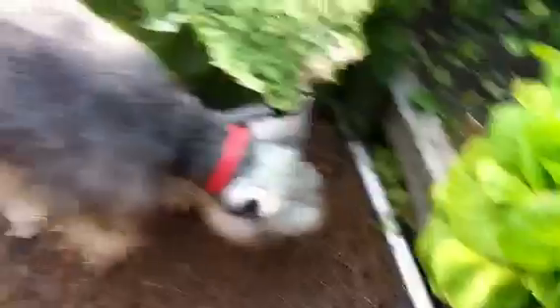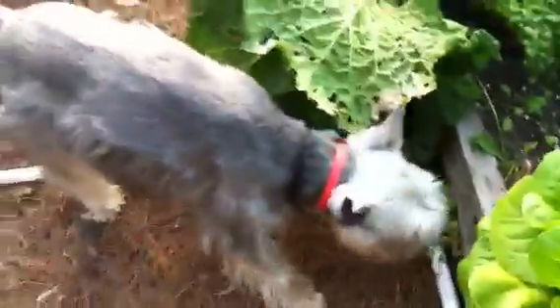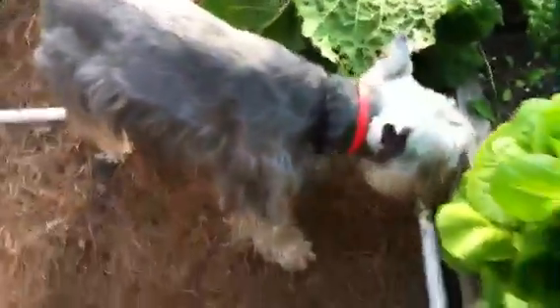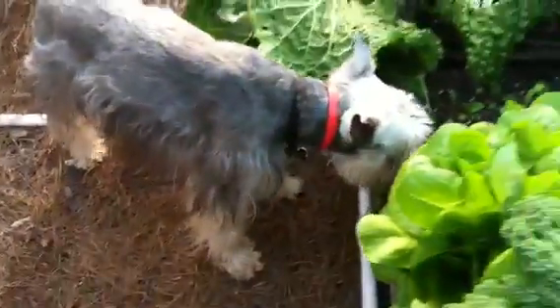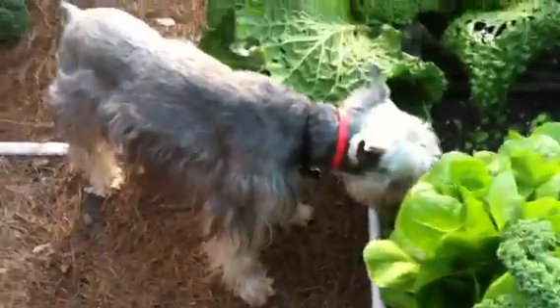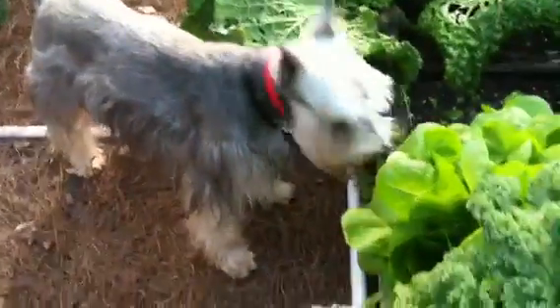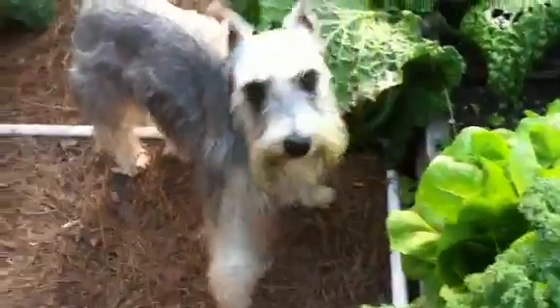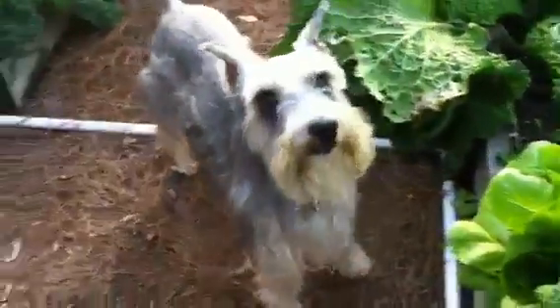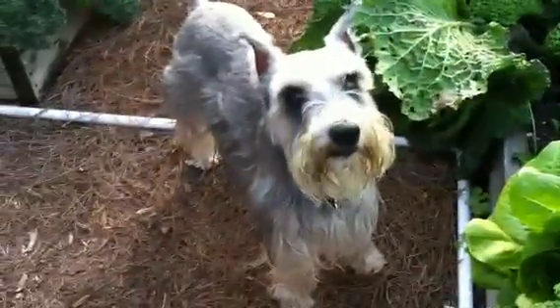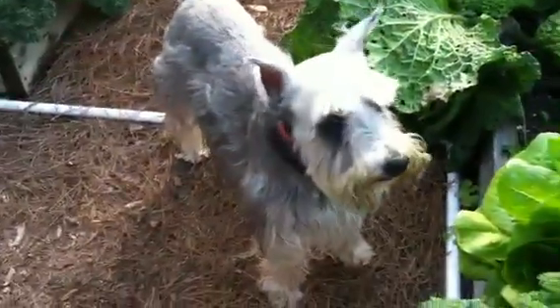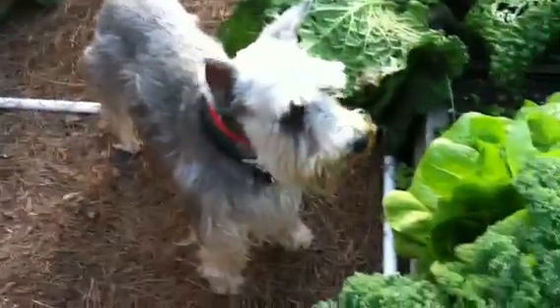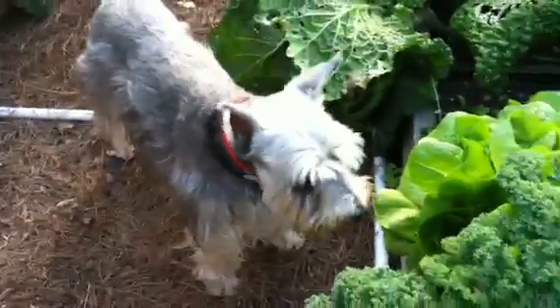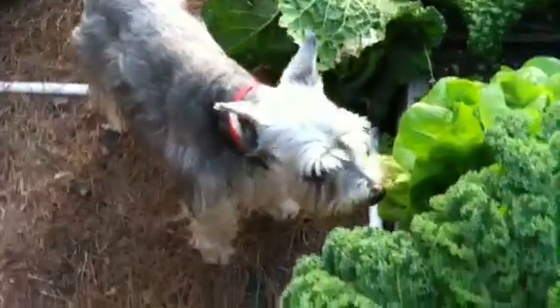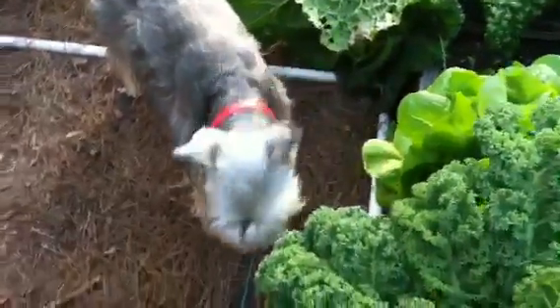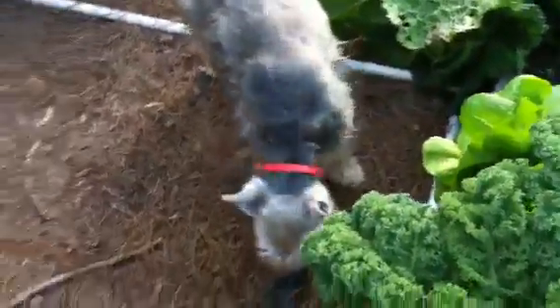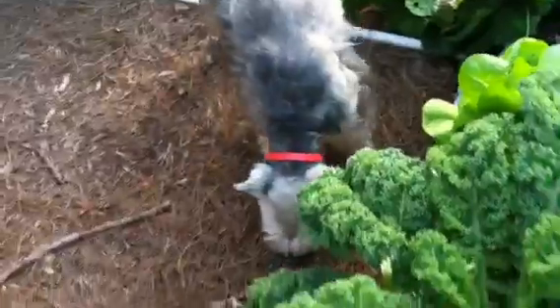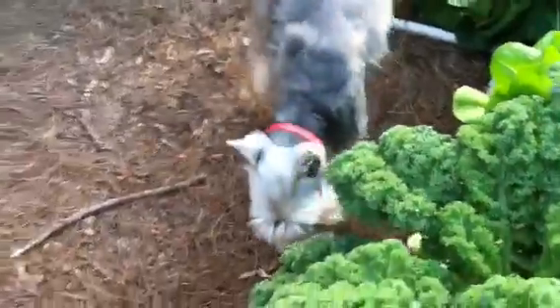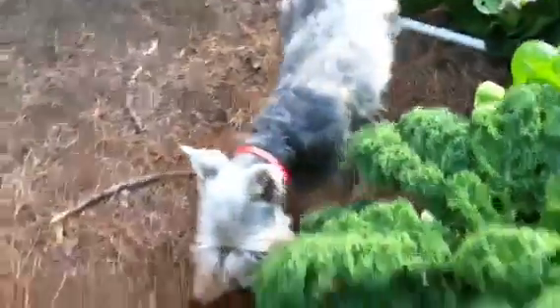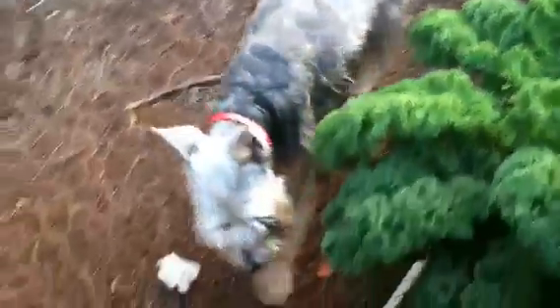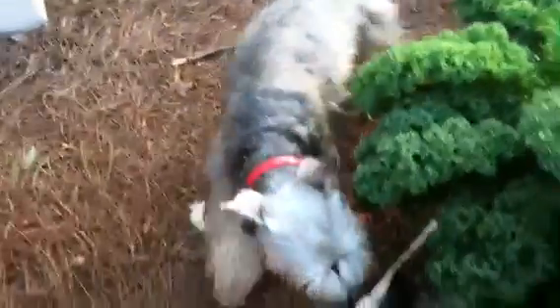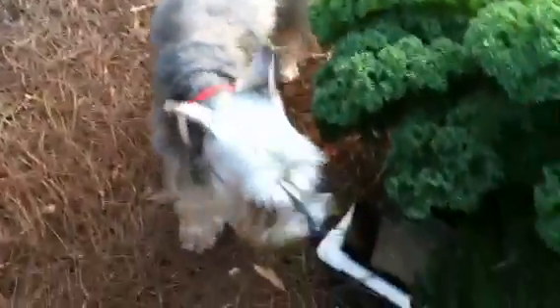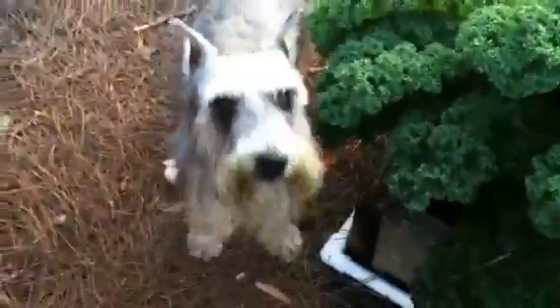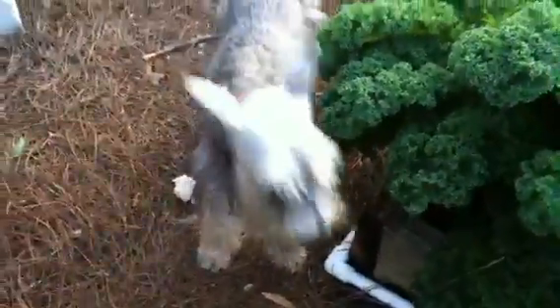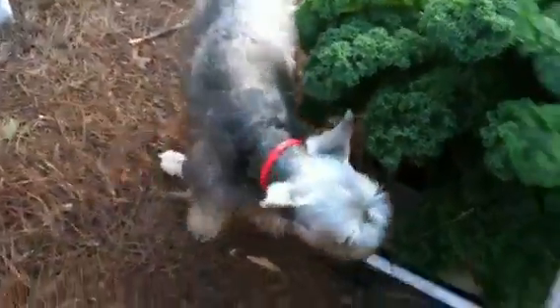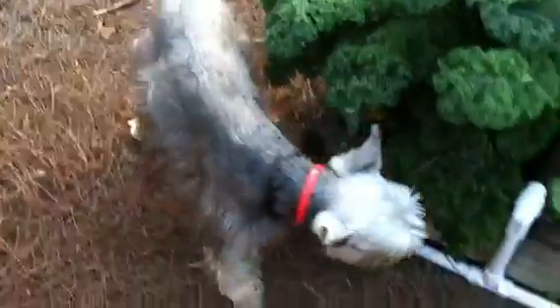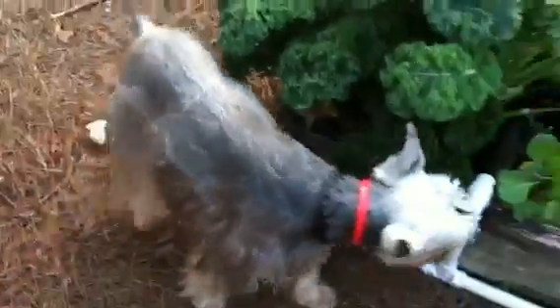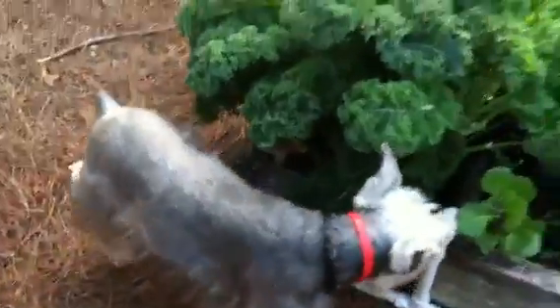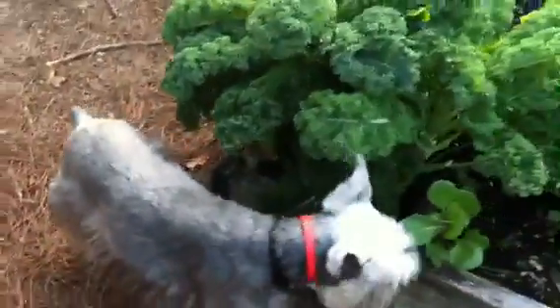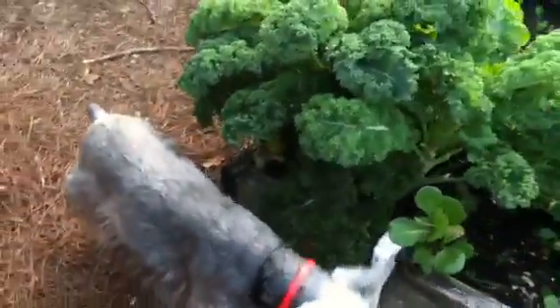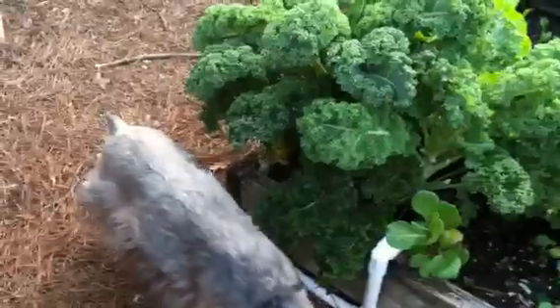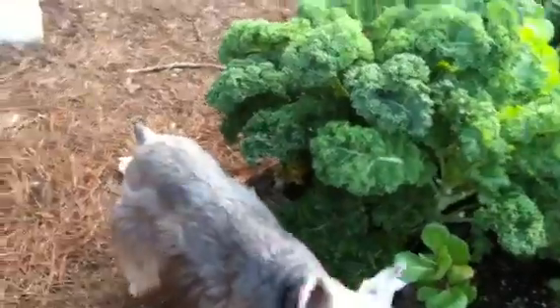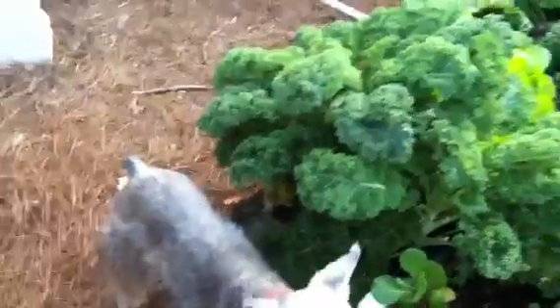Jackson, say hello. The dogs stay out of the garden pretty much as far as eating anything, except for tomatoes and strawberries. So you always have to grow enough for the animals.